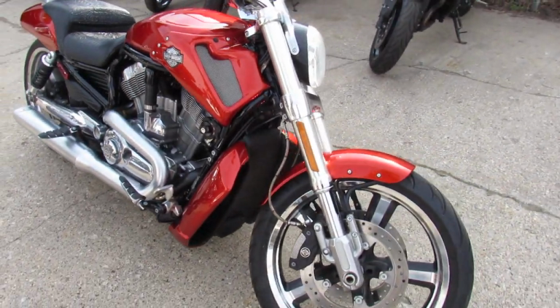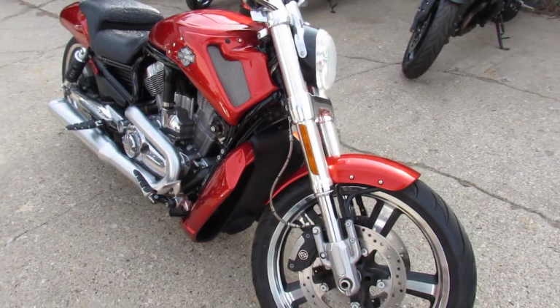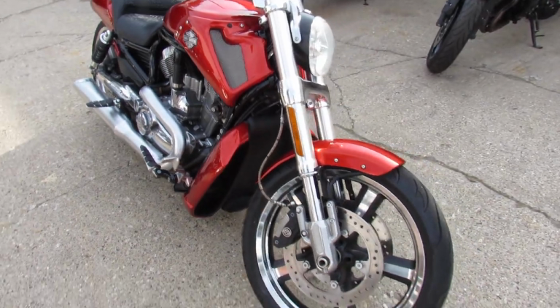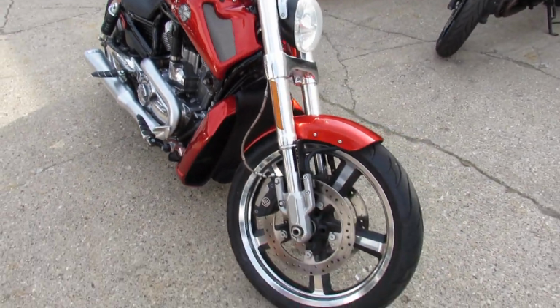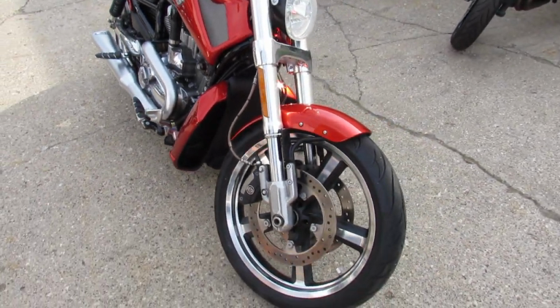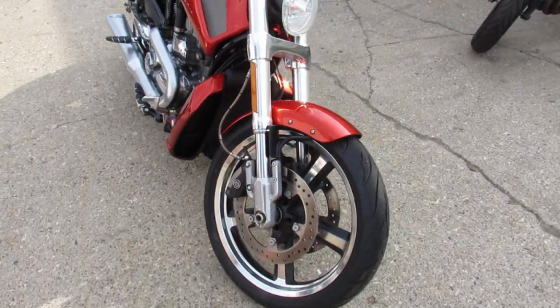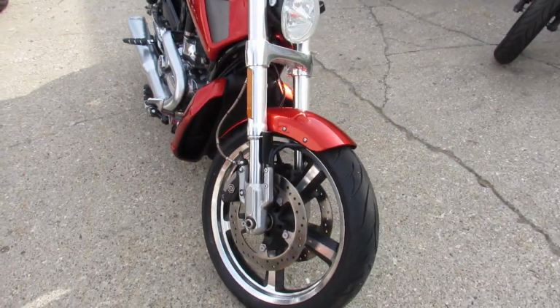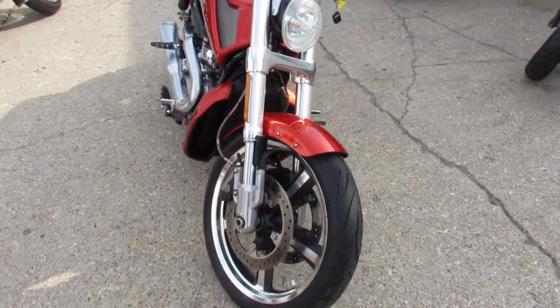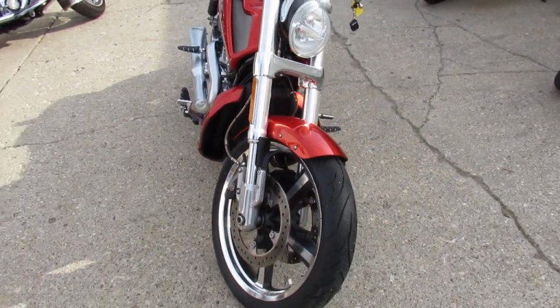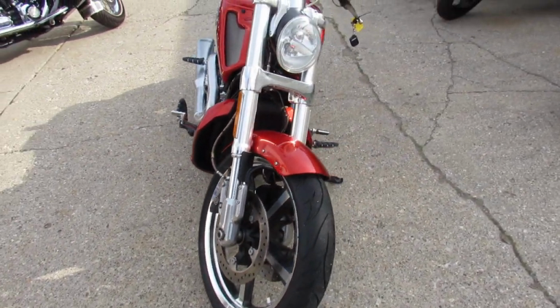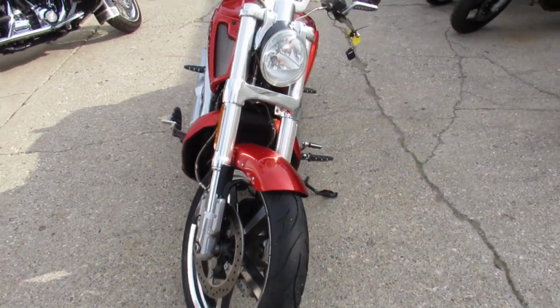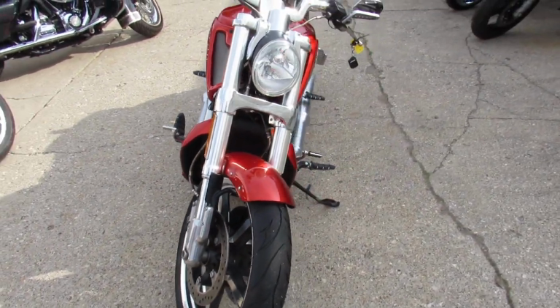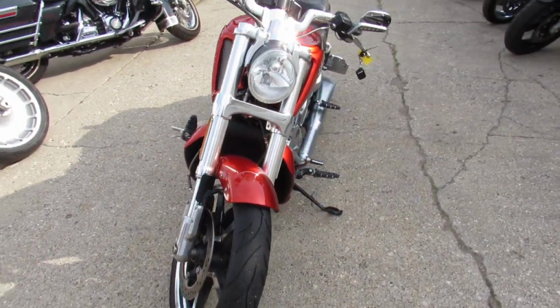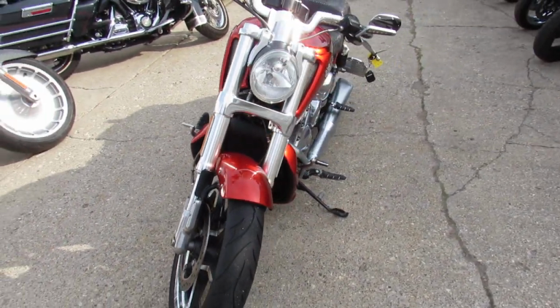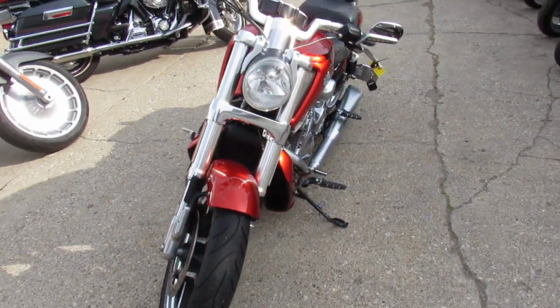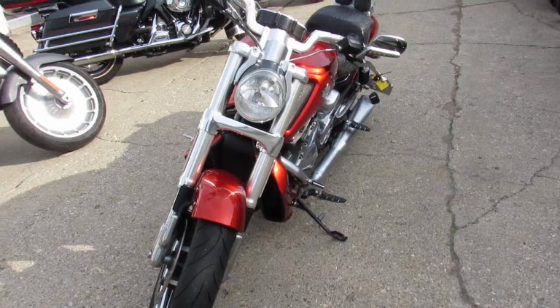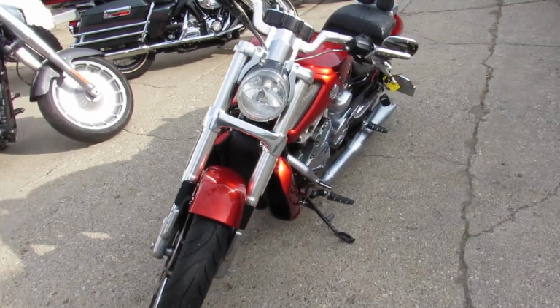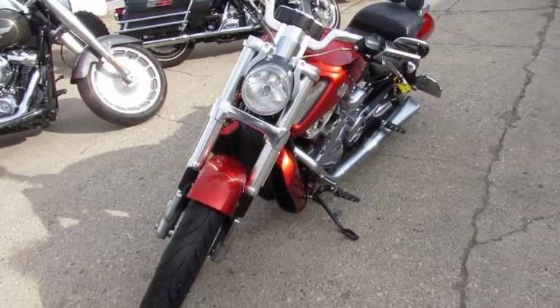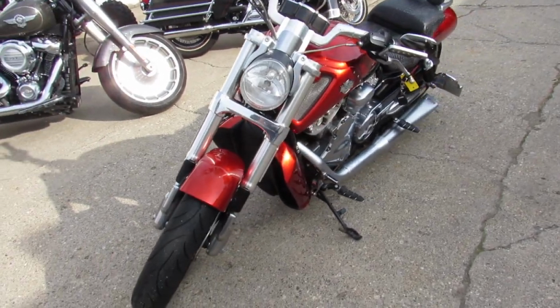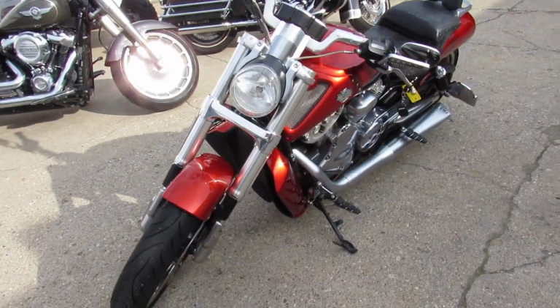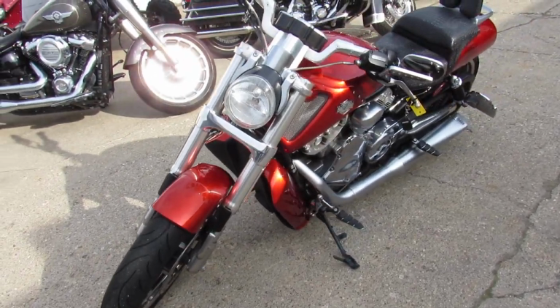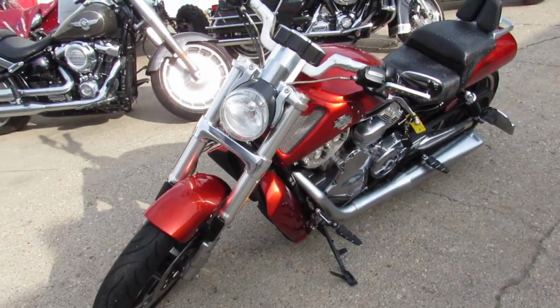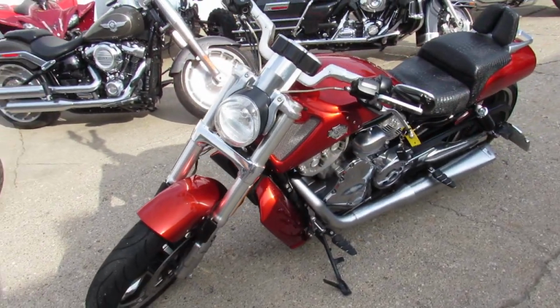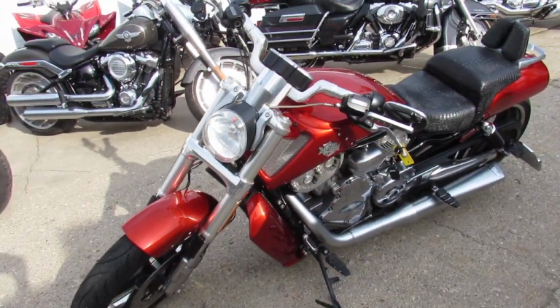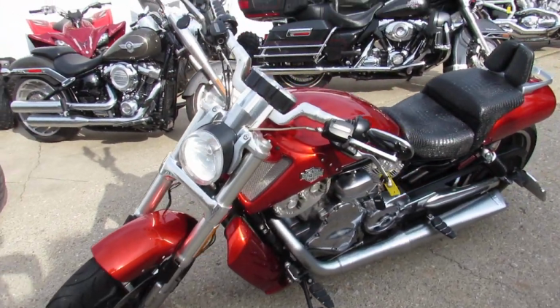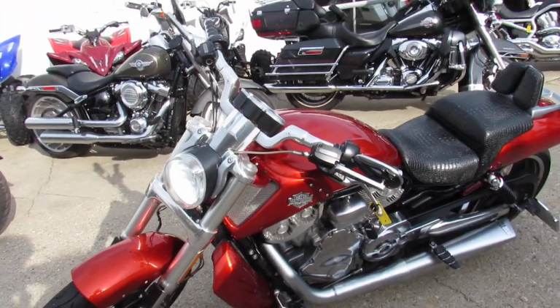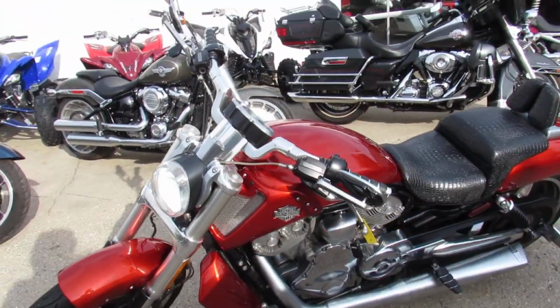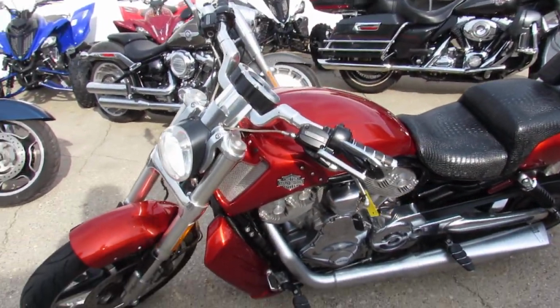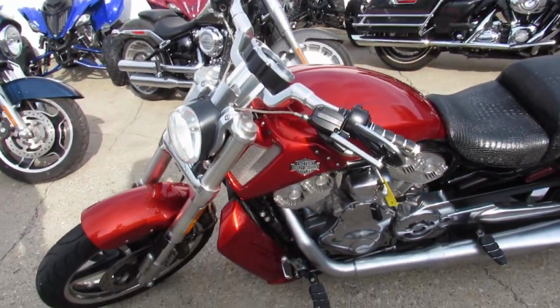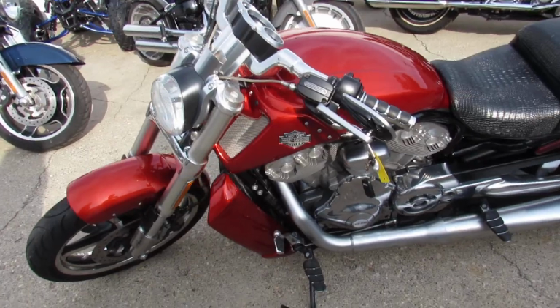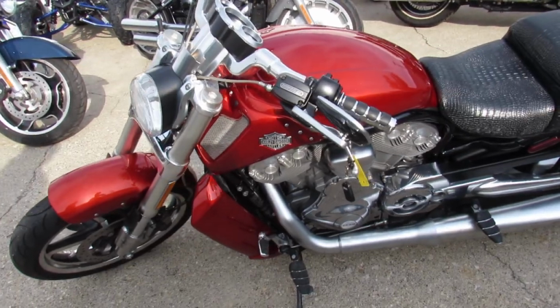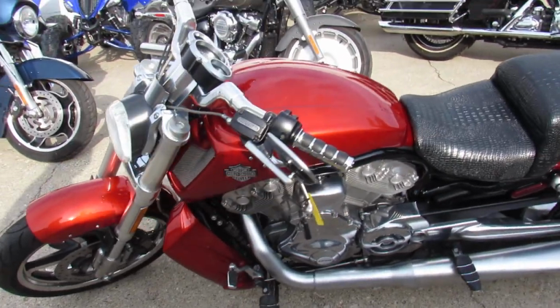We've got financing programs available, we have leasing programs available, we have a layaway program available, and we'll deliver anywhere in the United States from our store to your door.